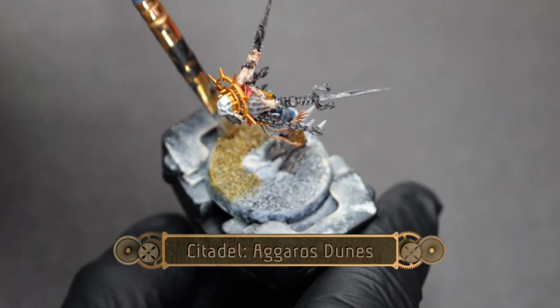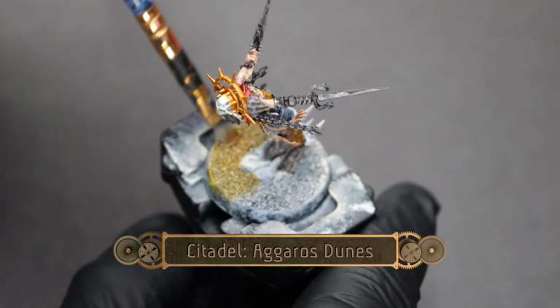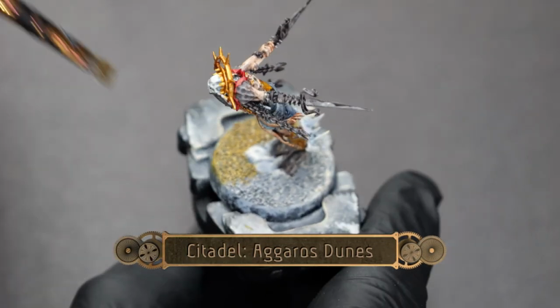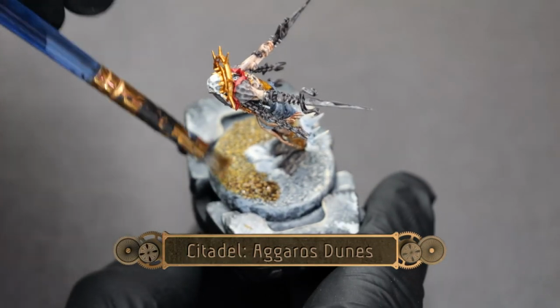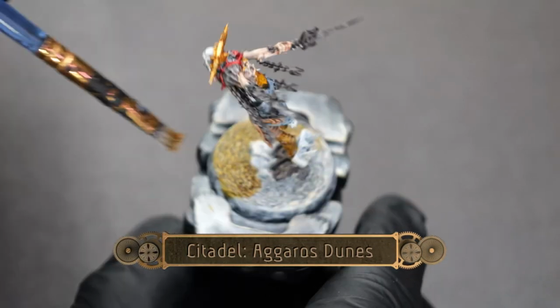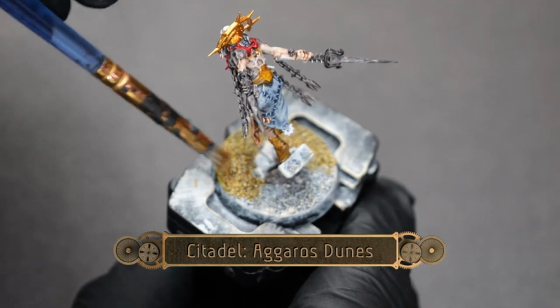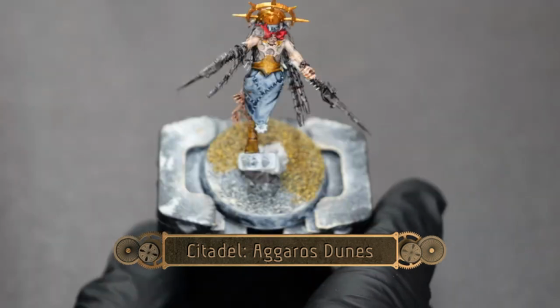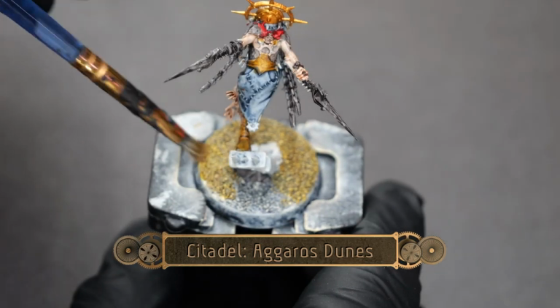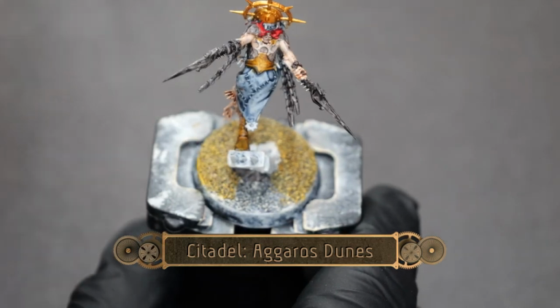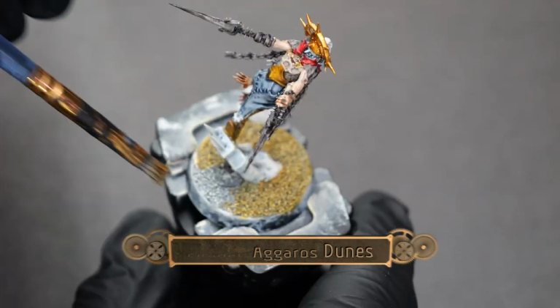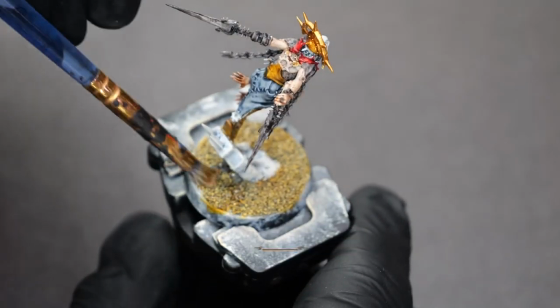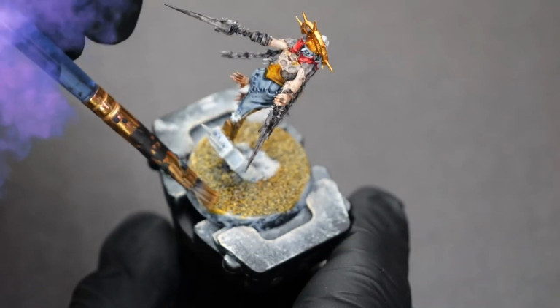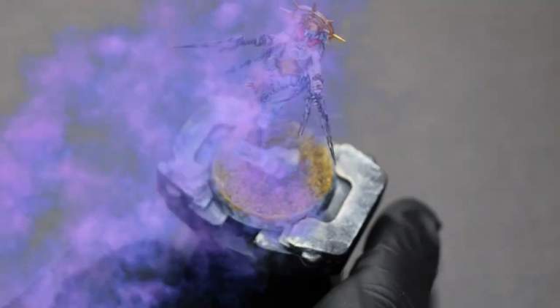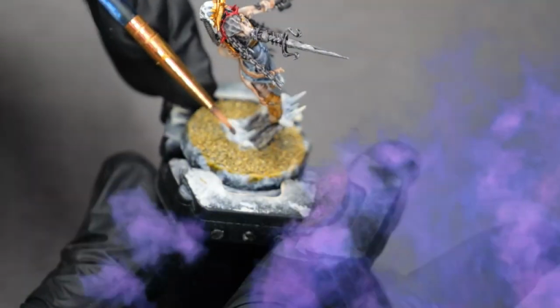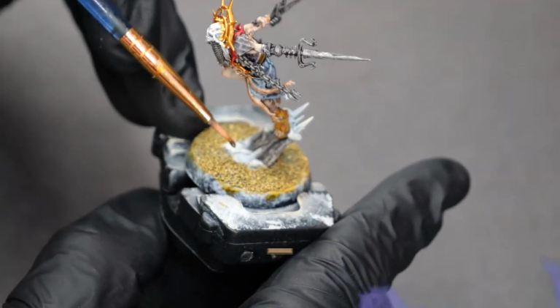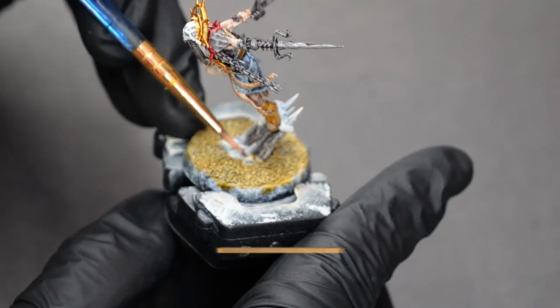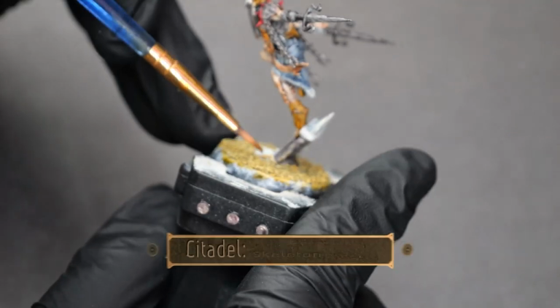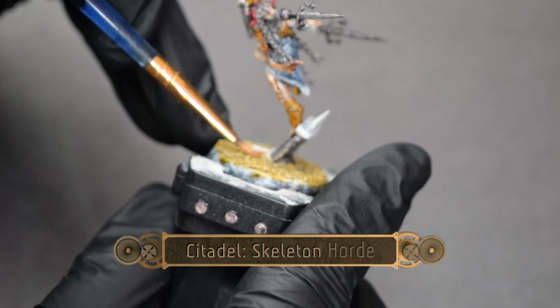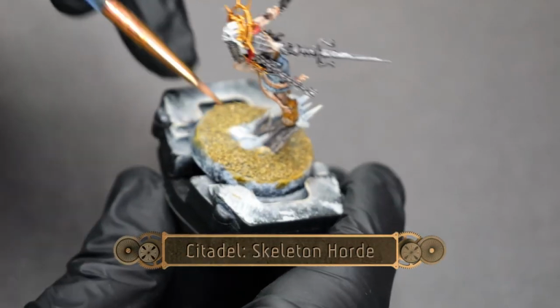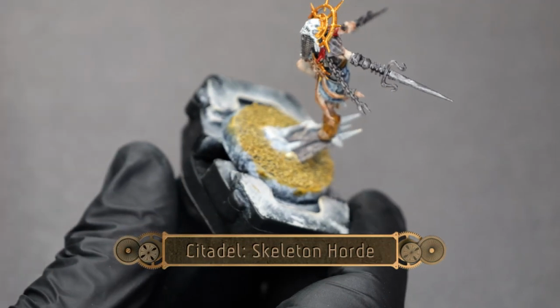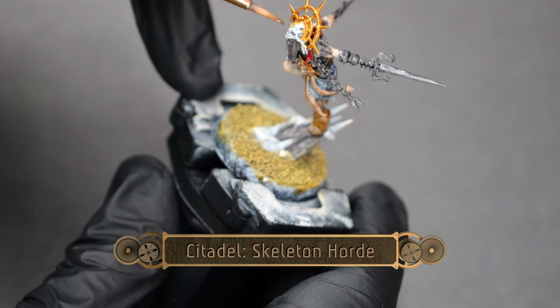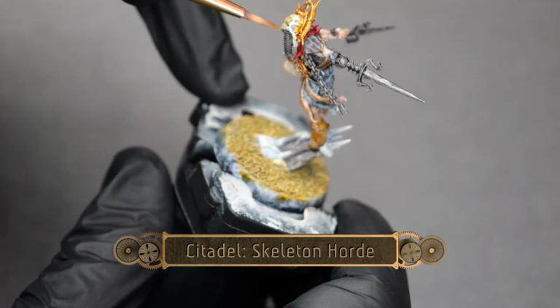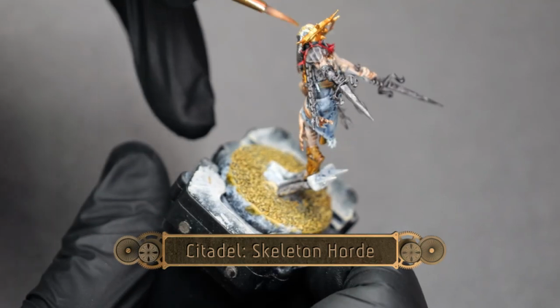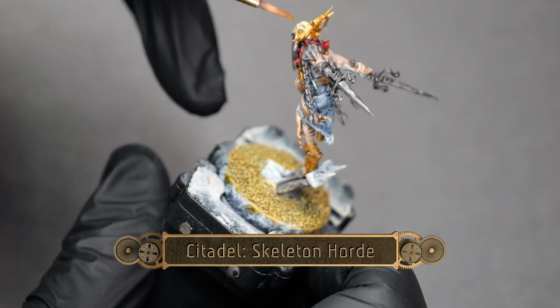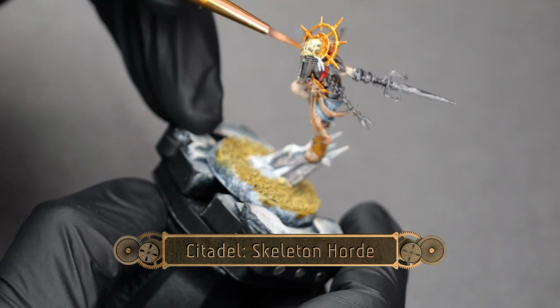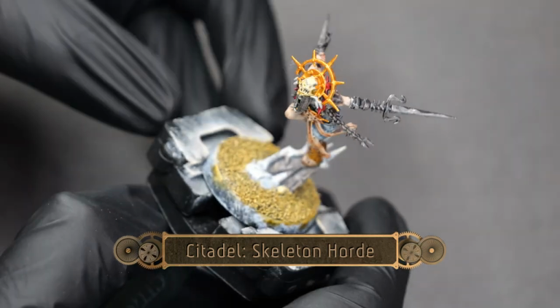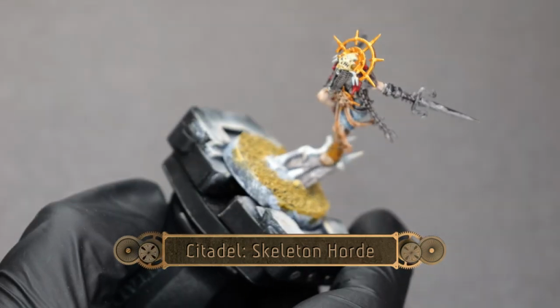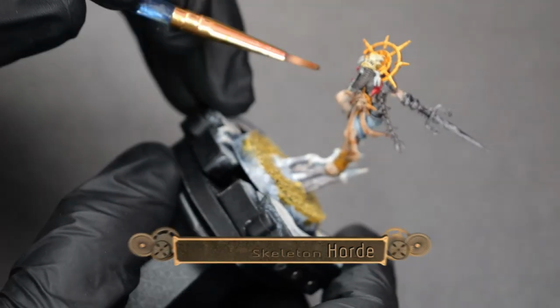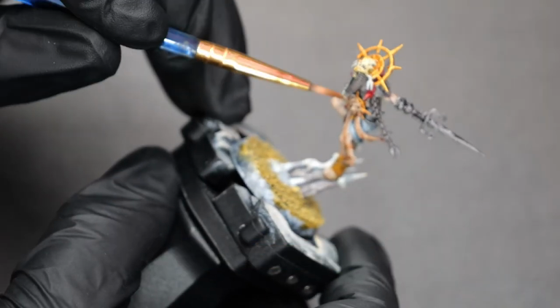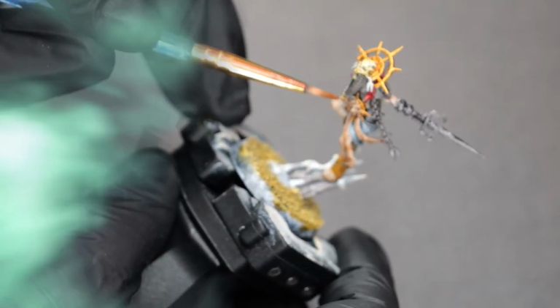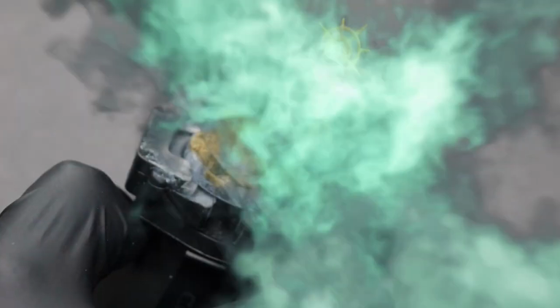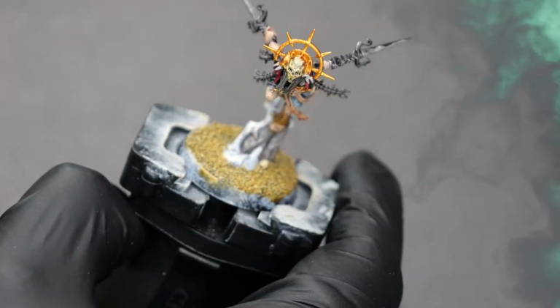Now, using some Agrellan Earth, I'm doing a medium layer over all of the sand on the base. And then using some Skeleton Horde, I'm picking out a couple of the bony features.